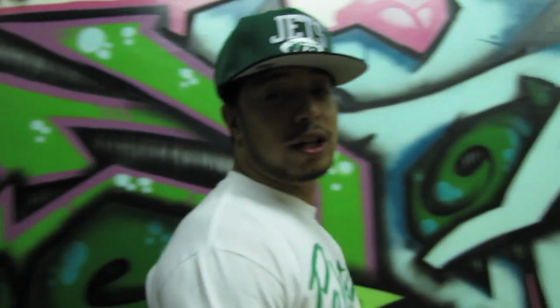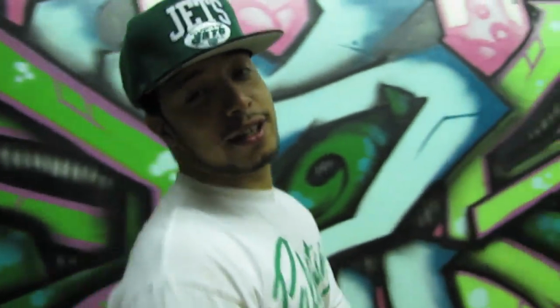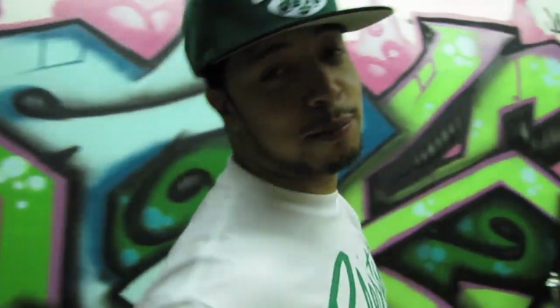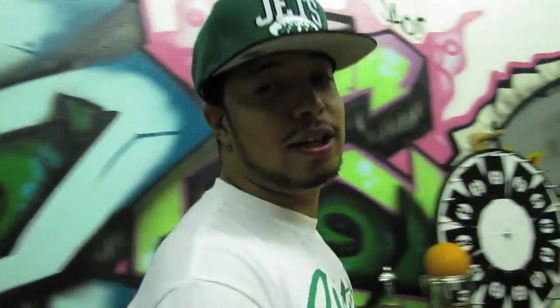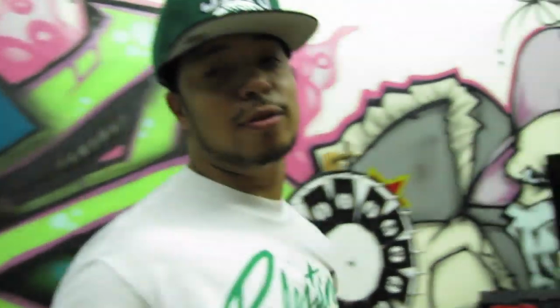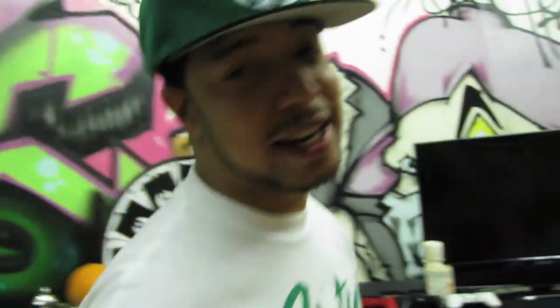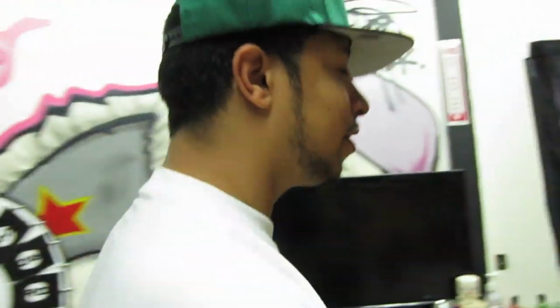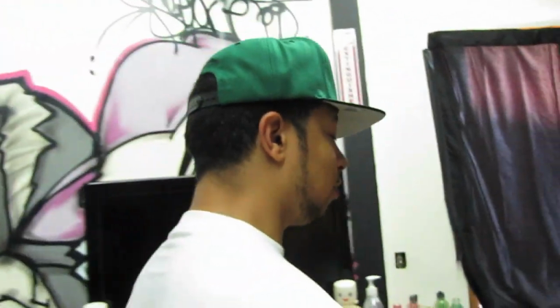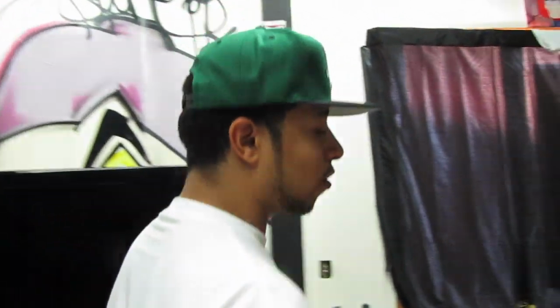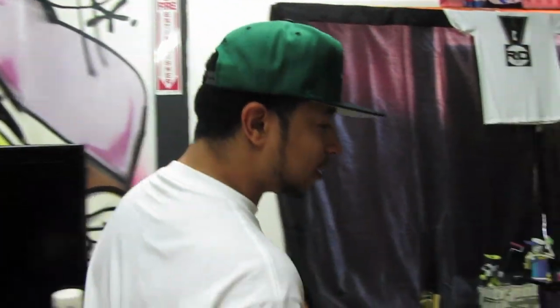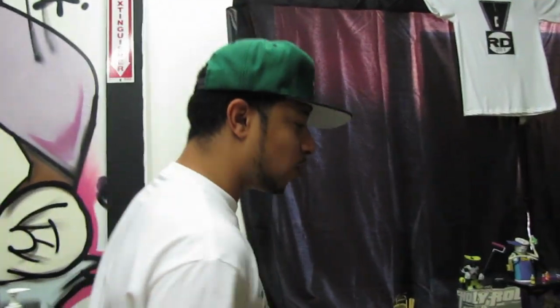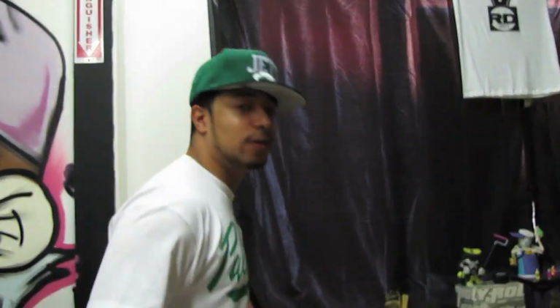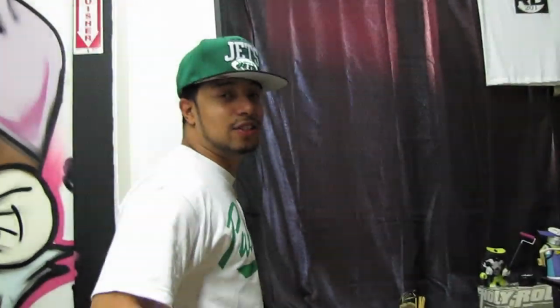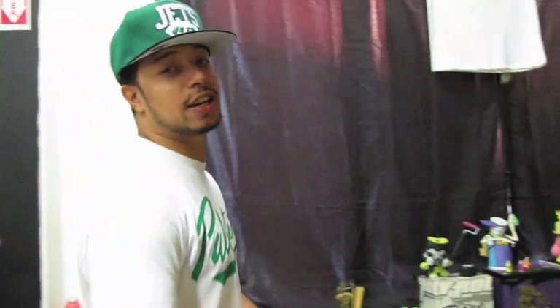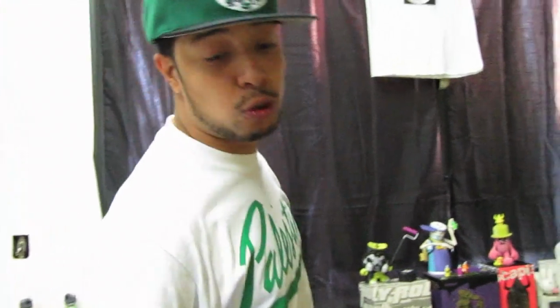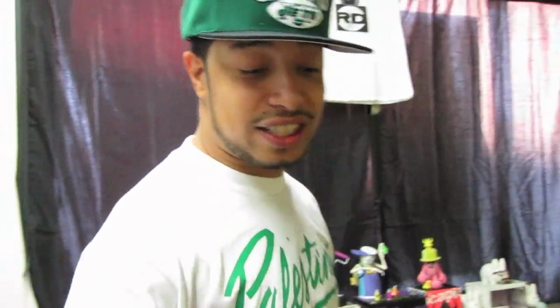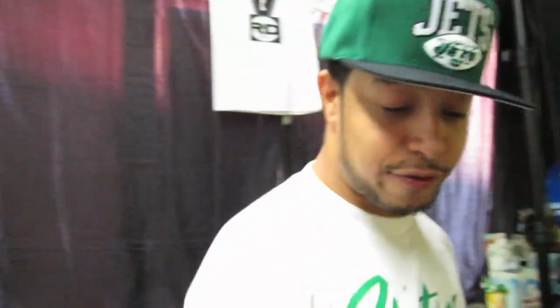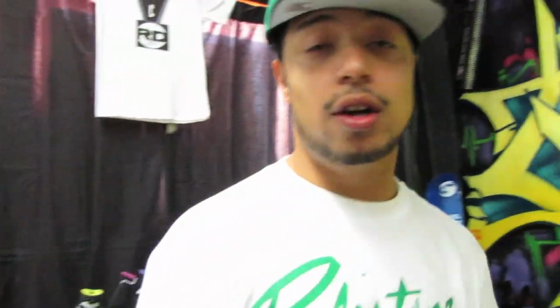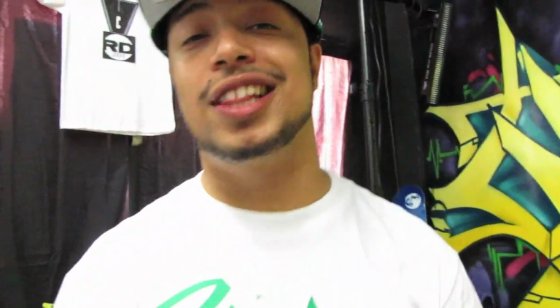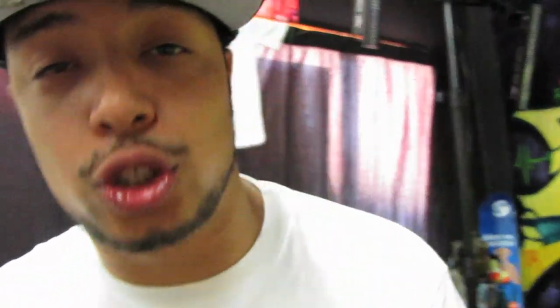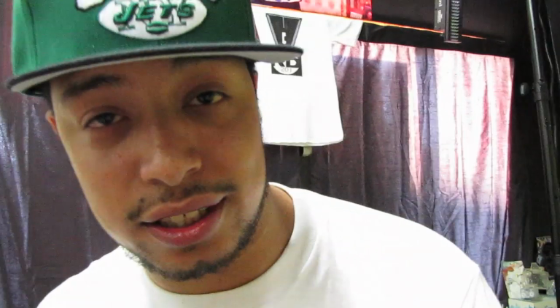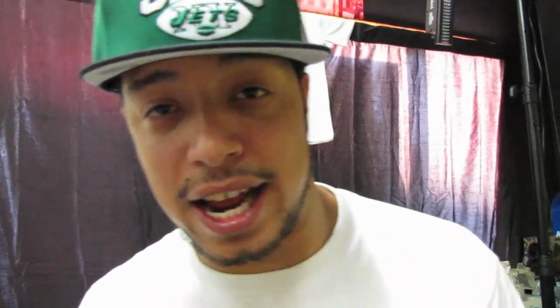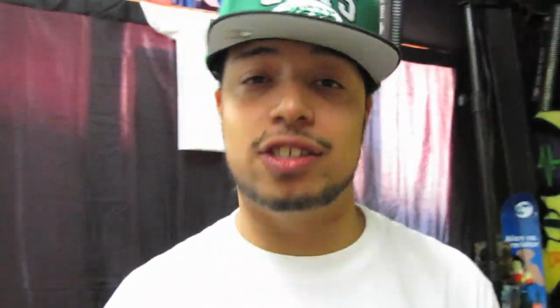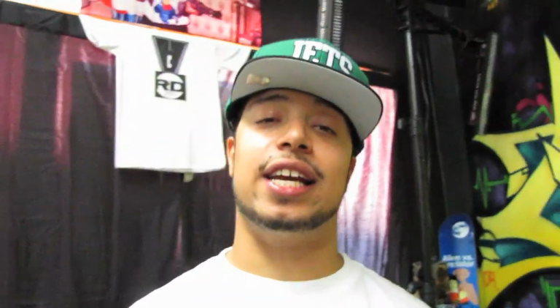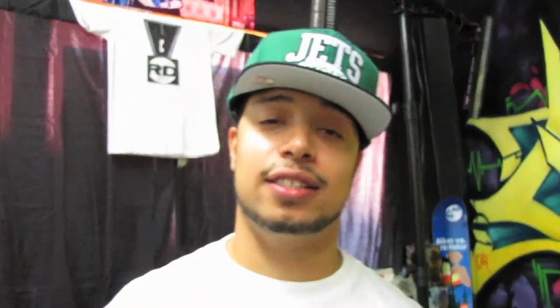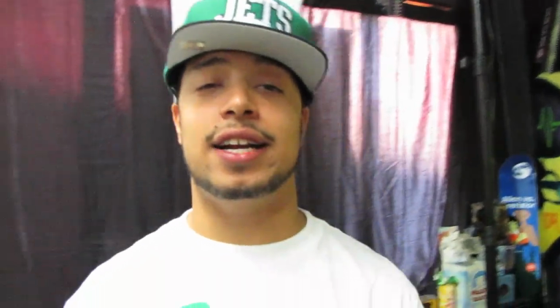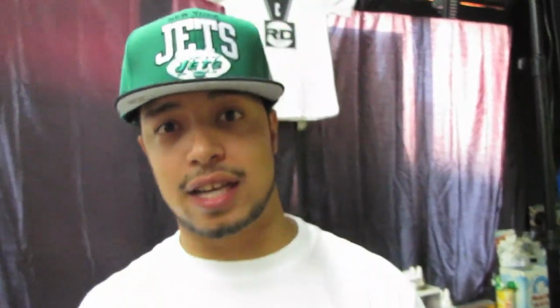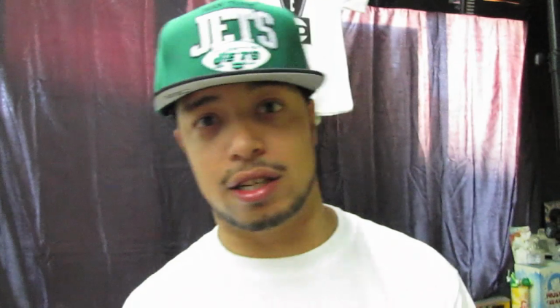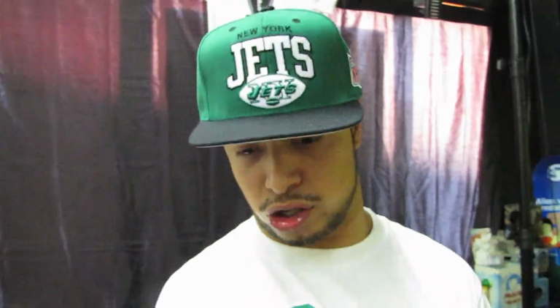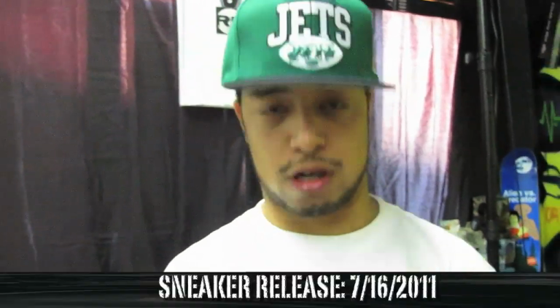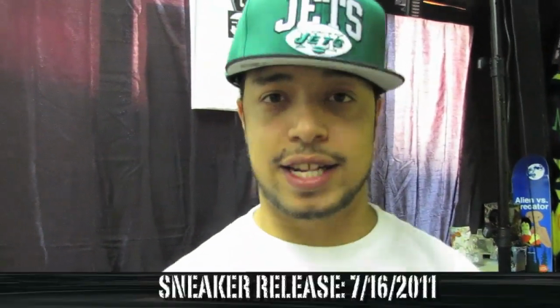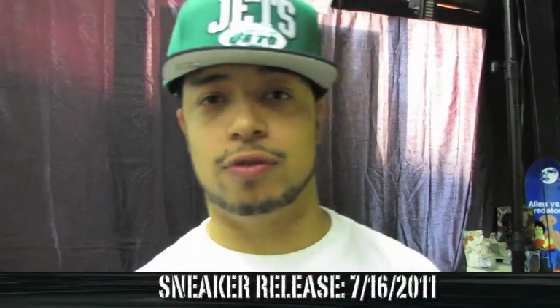What's good, Paulie Hustle, Bad Habits, you already know, Real Deal 201. We're going to make this quick — doing a quick sneak review for the latest Jordan that's coming out this weekend, this Saturday. The date is going to be right there on the screen.